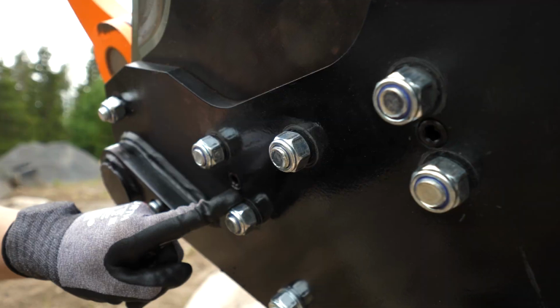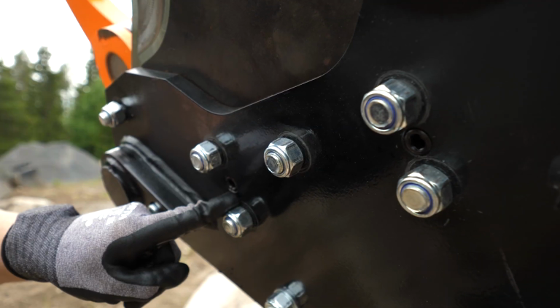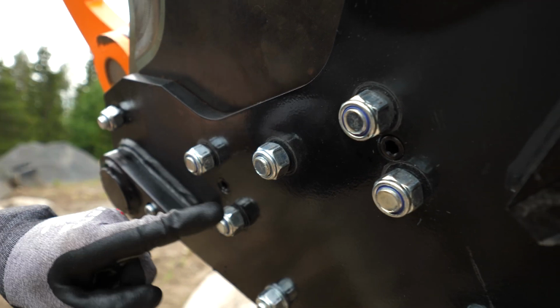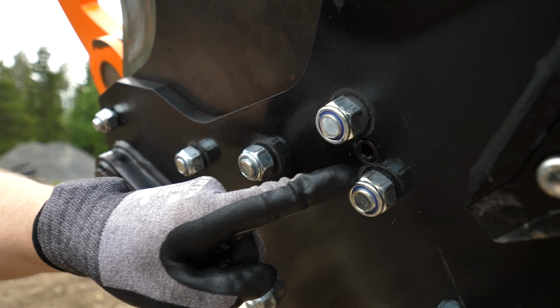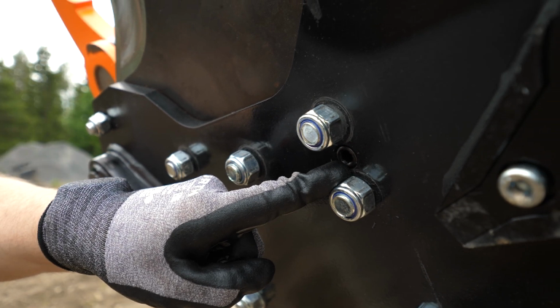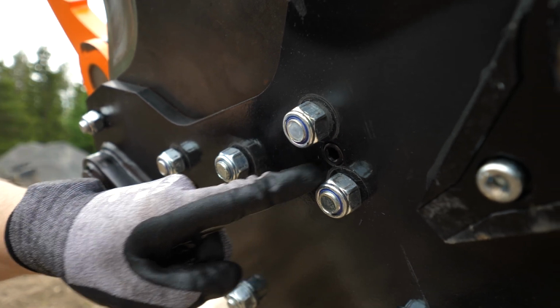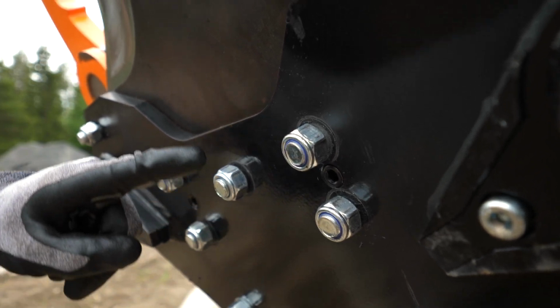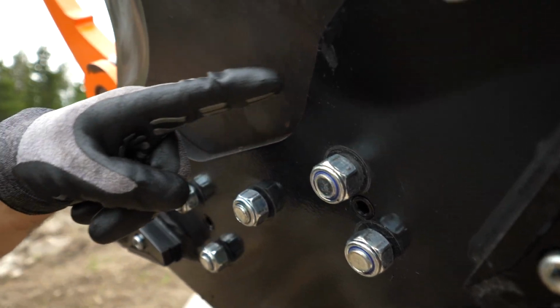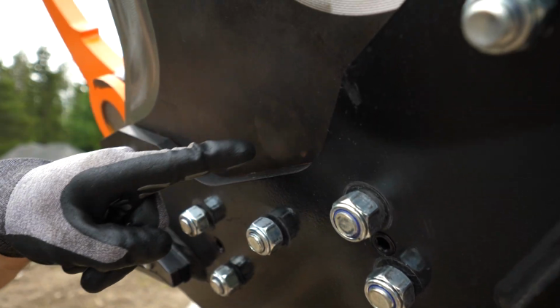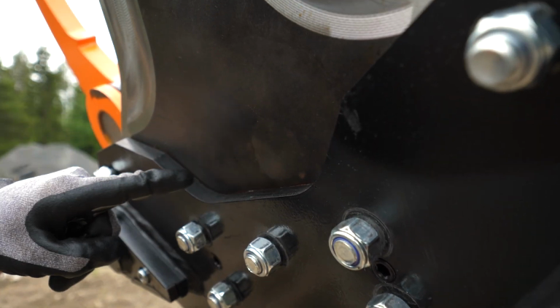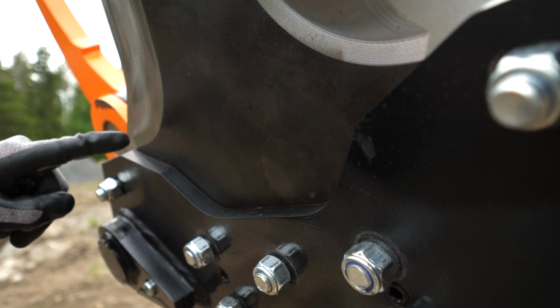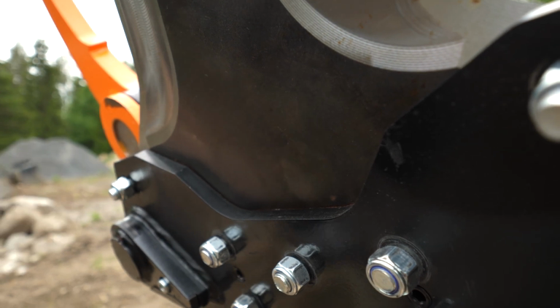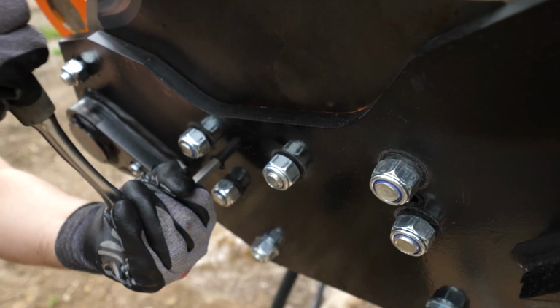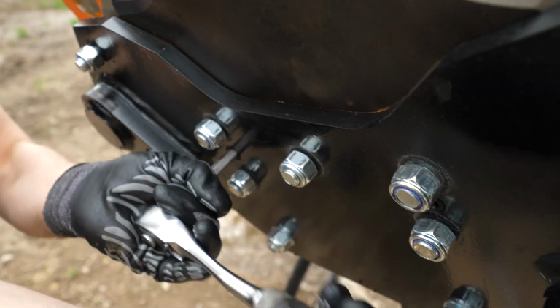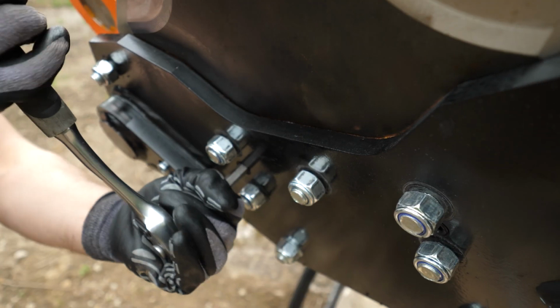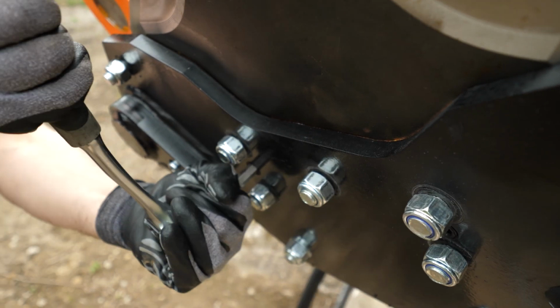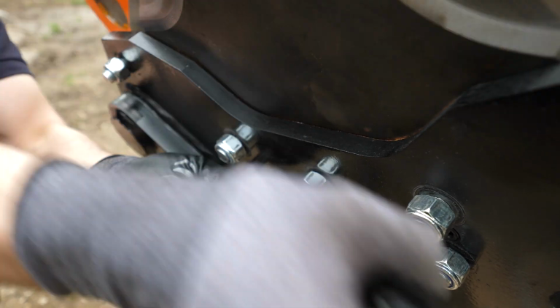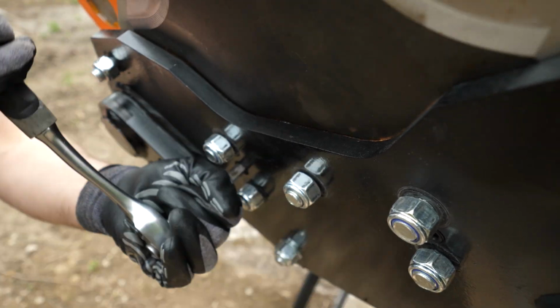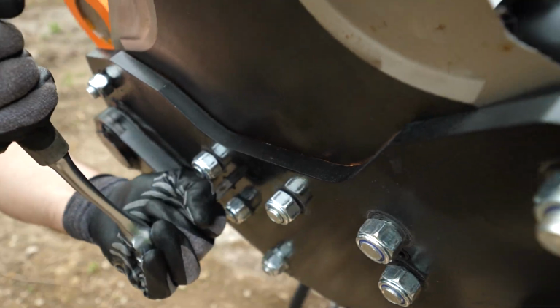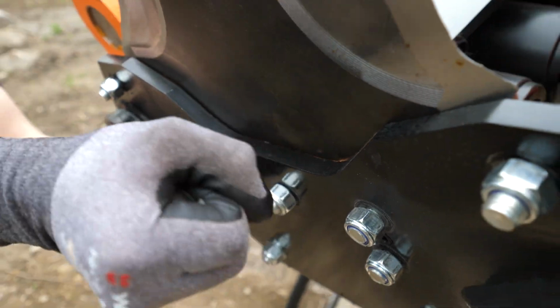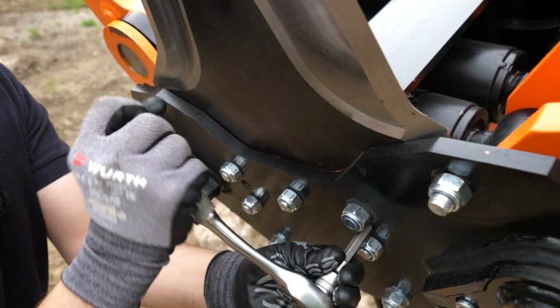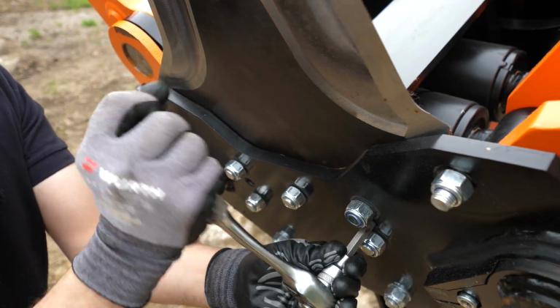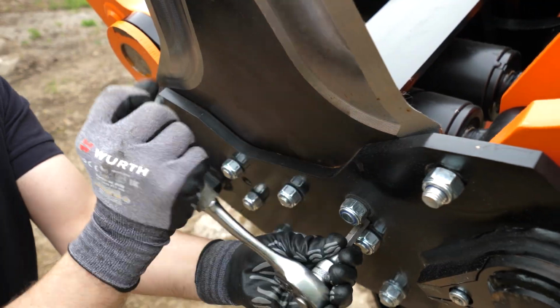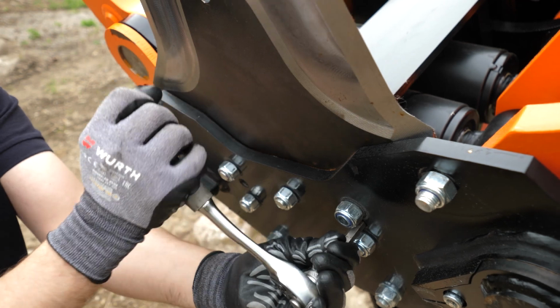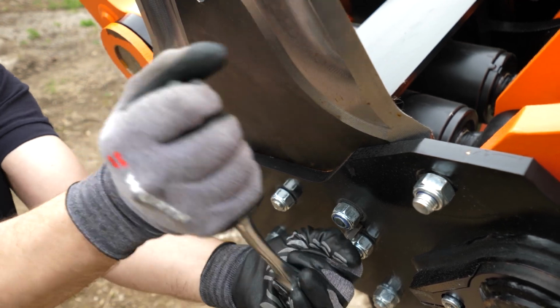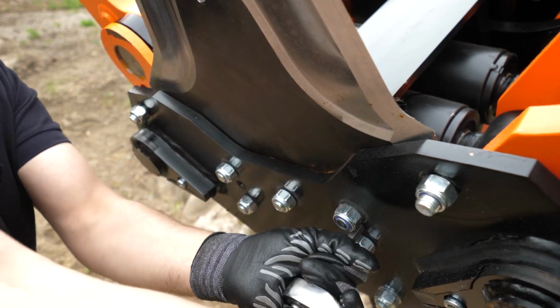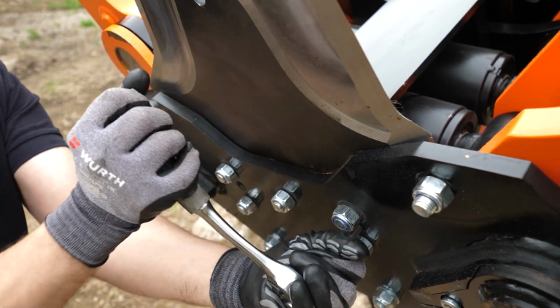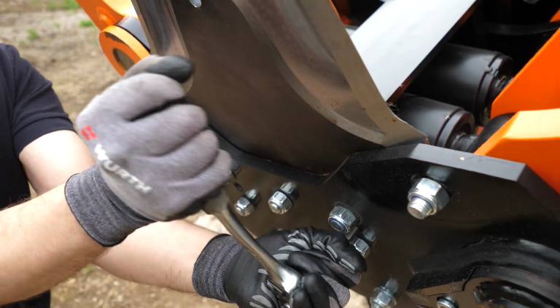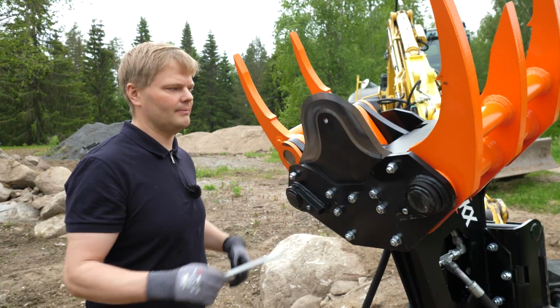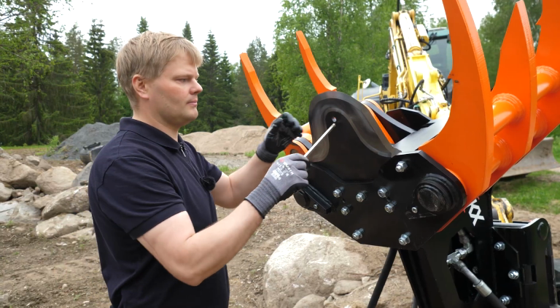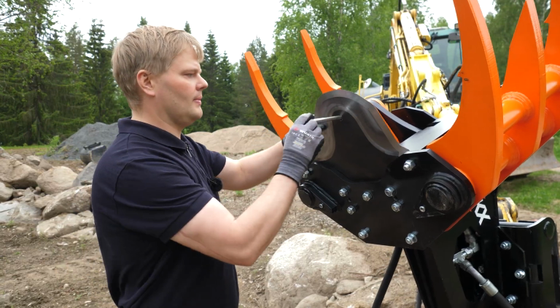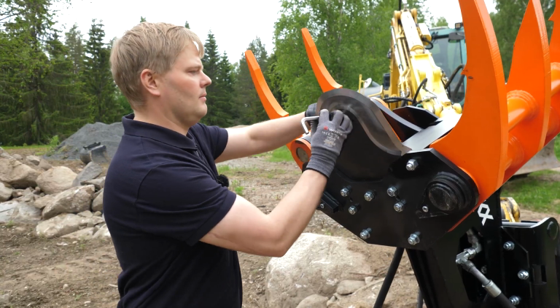Next, tighten these socket head screws to get some space between the blade and the base plate. Now you can remove the blade.